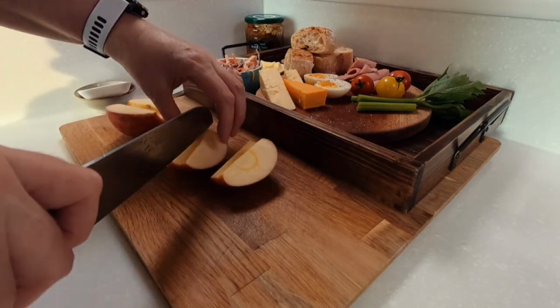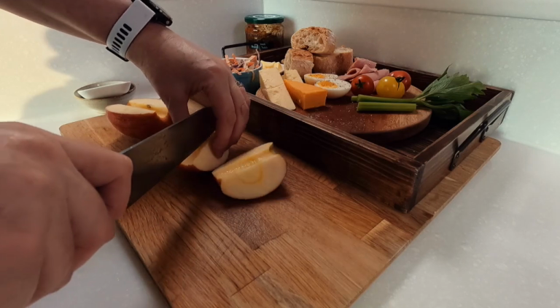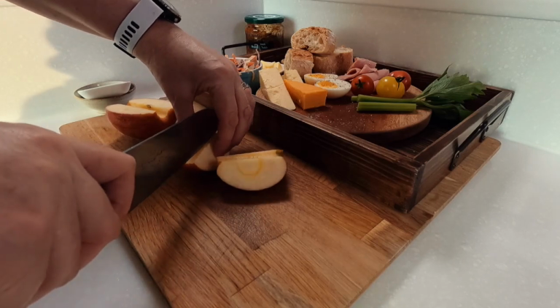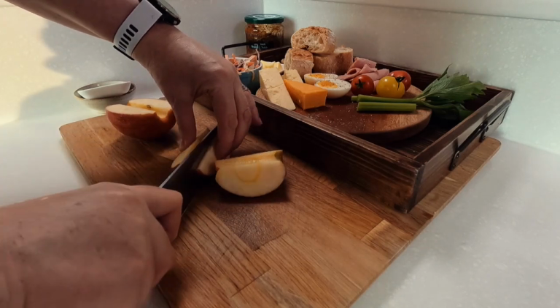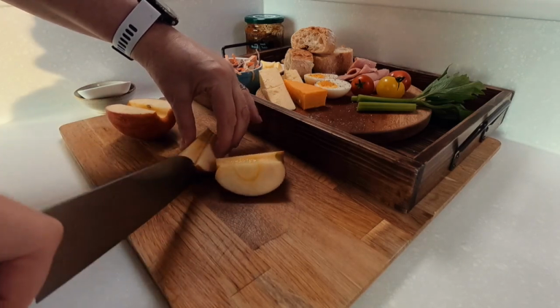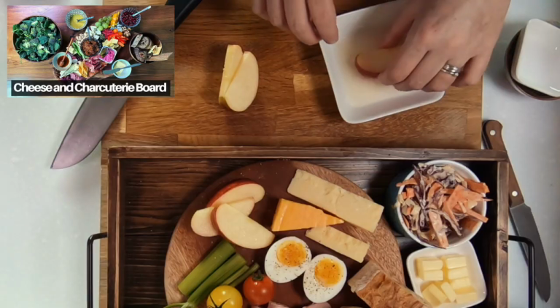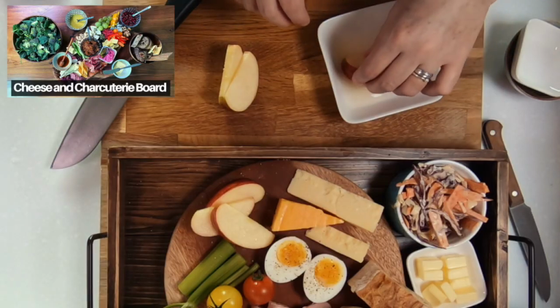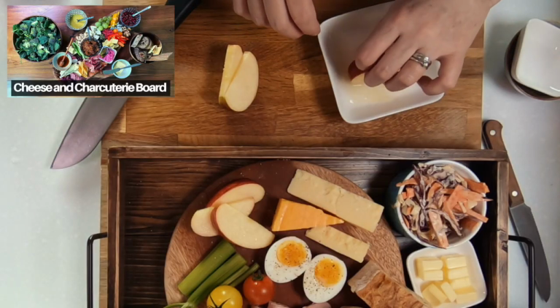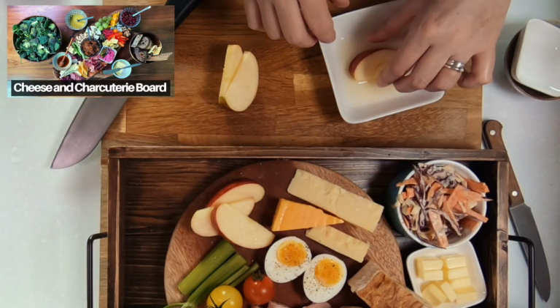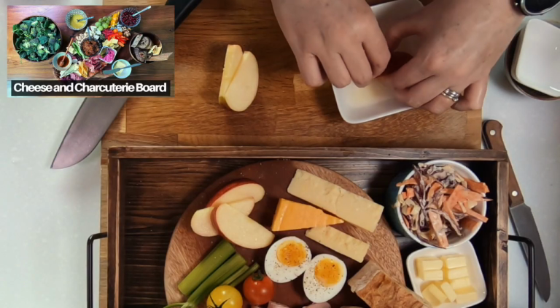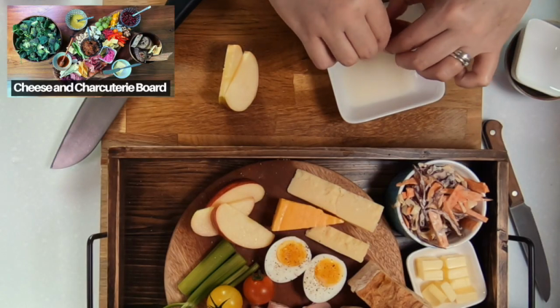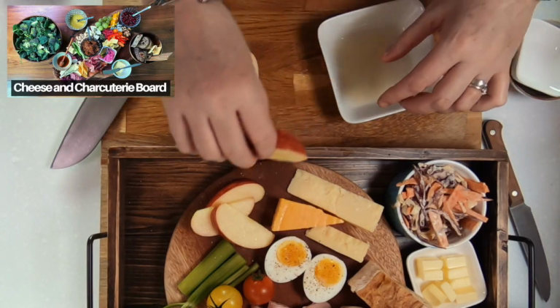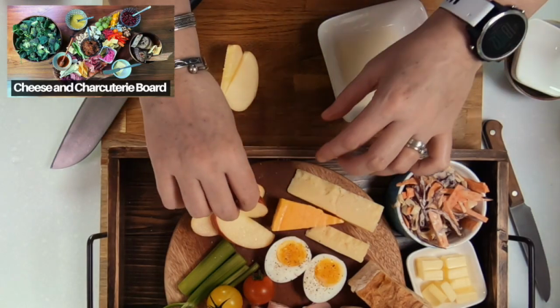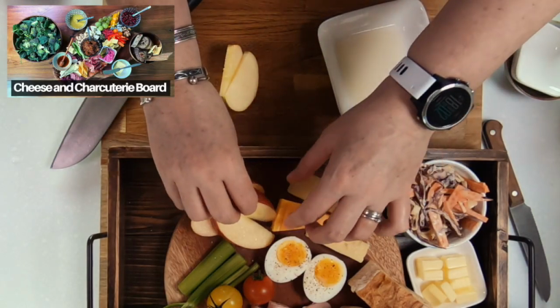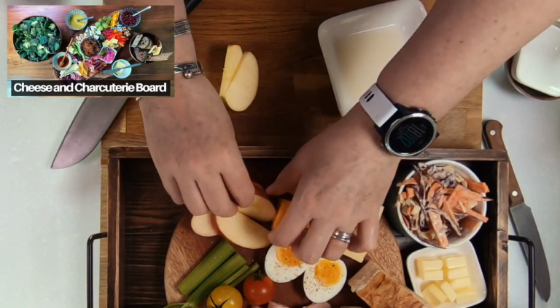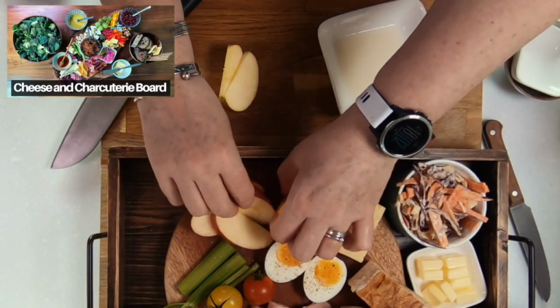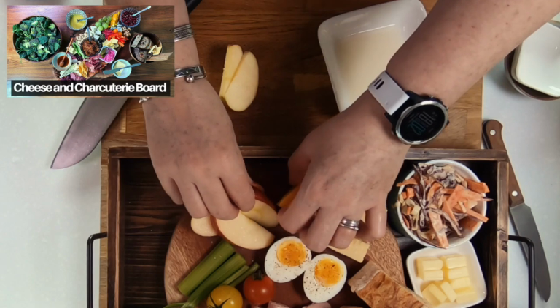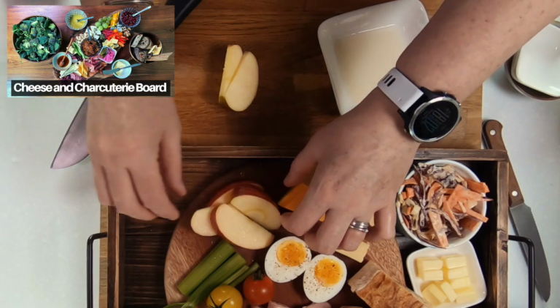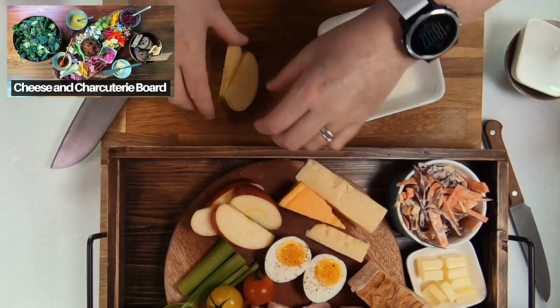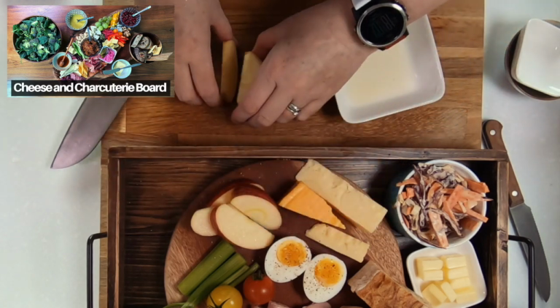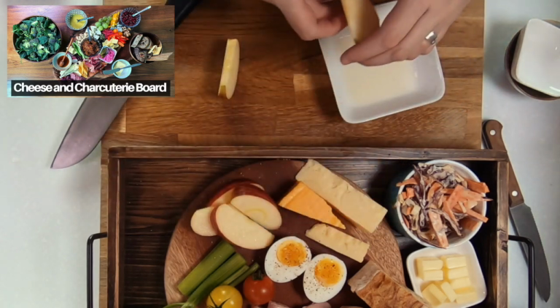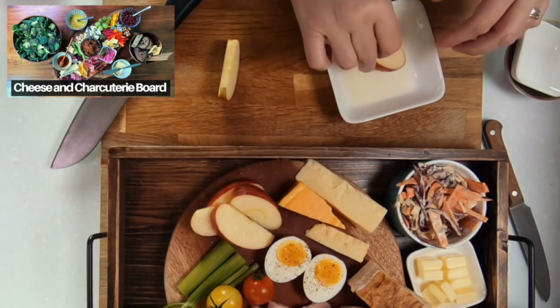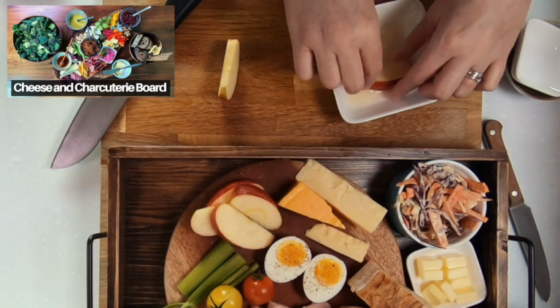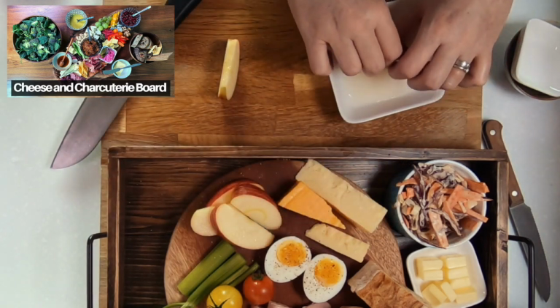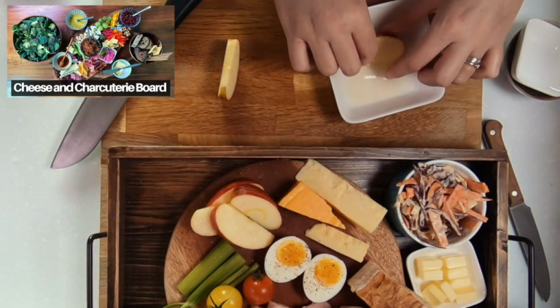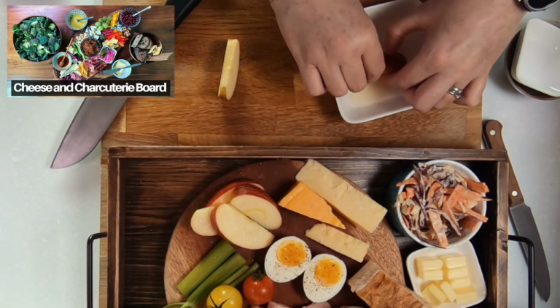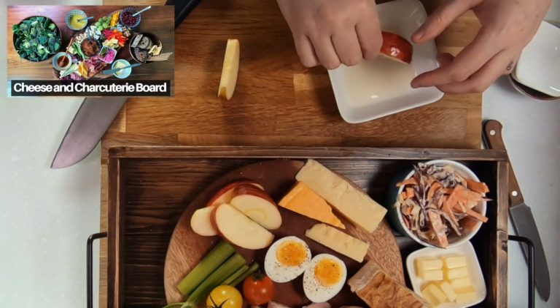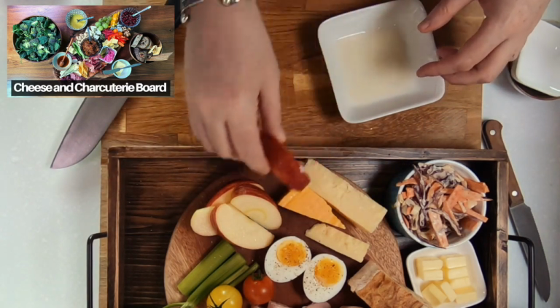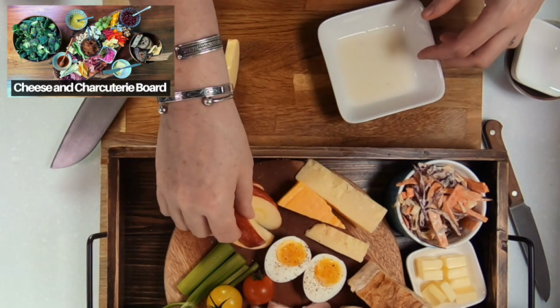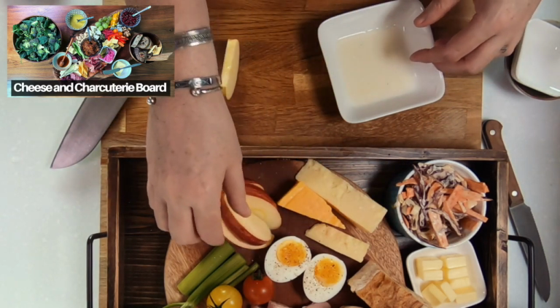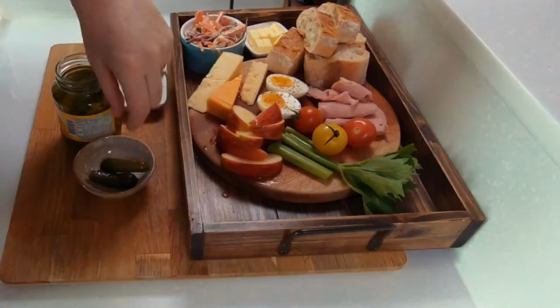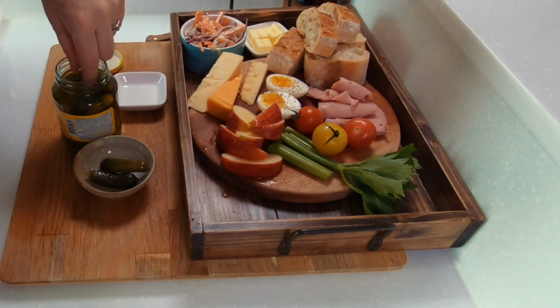If you like this style of eating and presentation, then I recommend you also check out my cheese and charcuterie board video on the channel. It is also very easy to prepare and perfect for the summer months when it's too hot to cook.